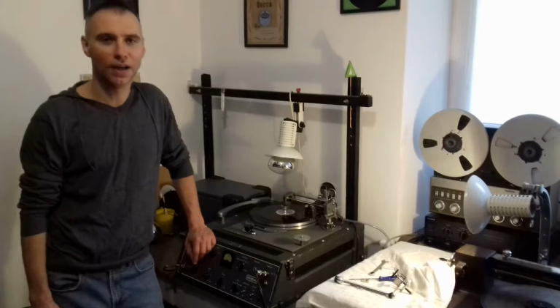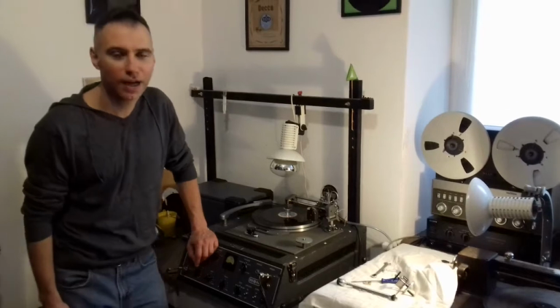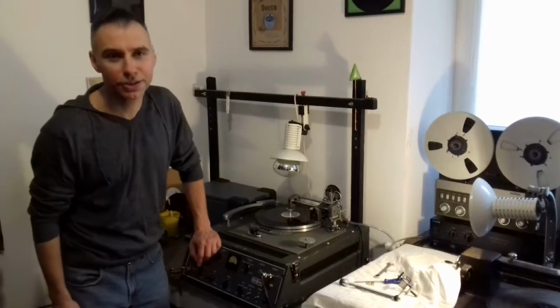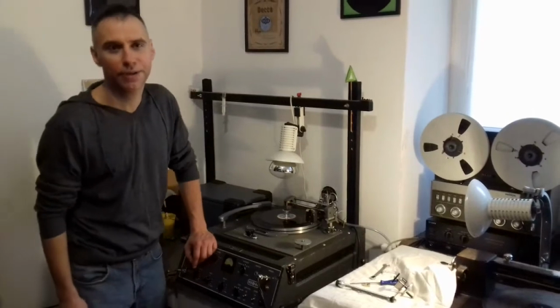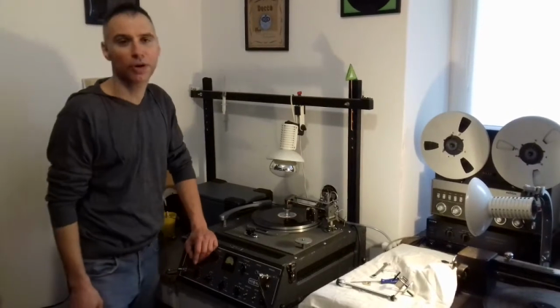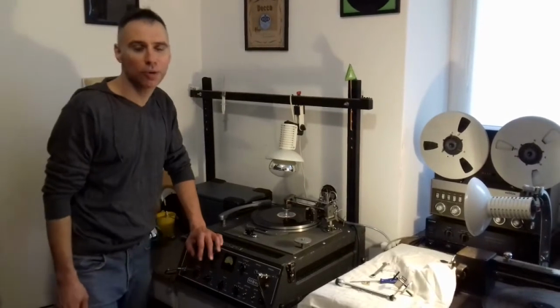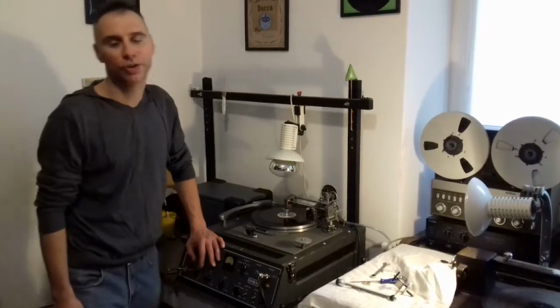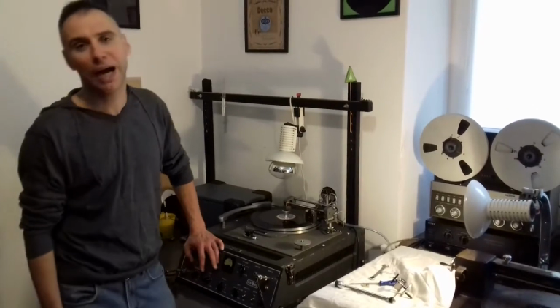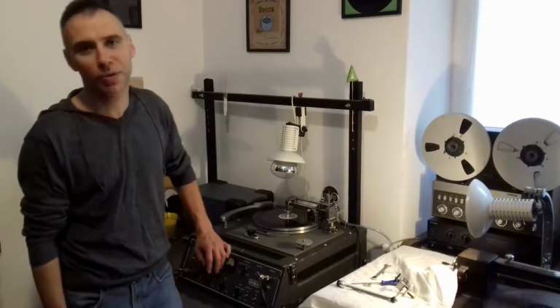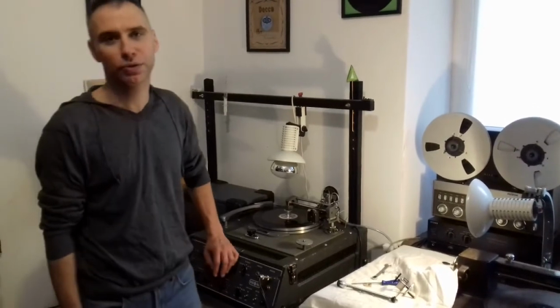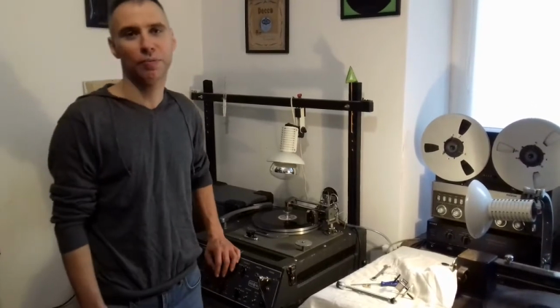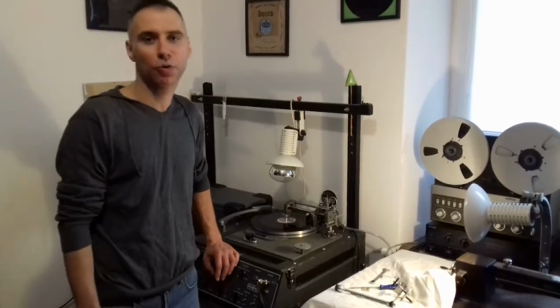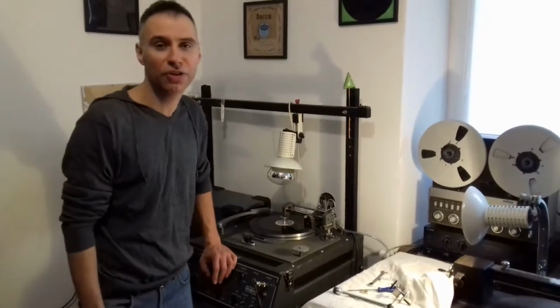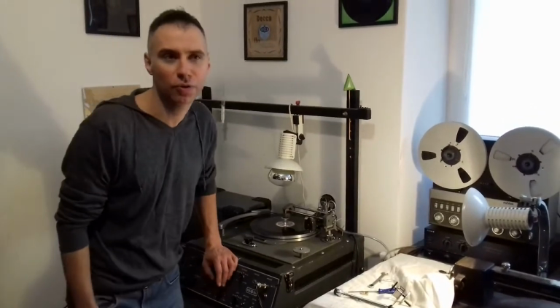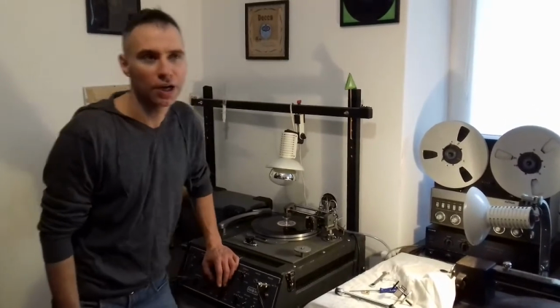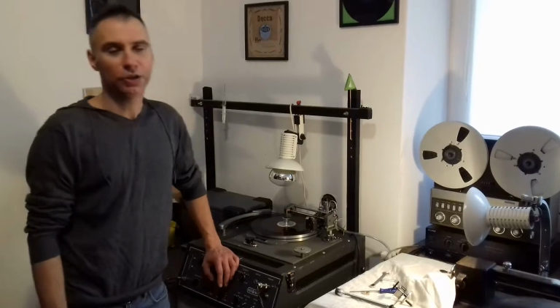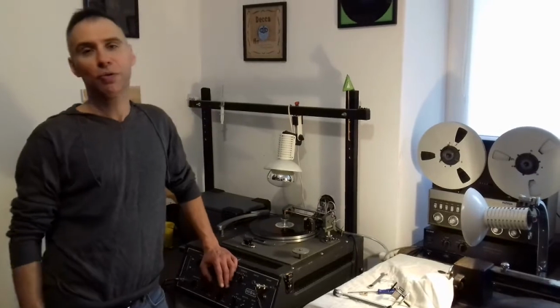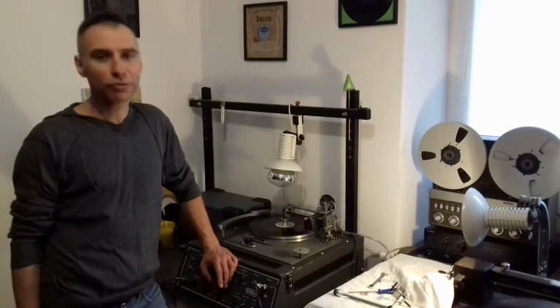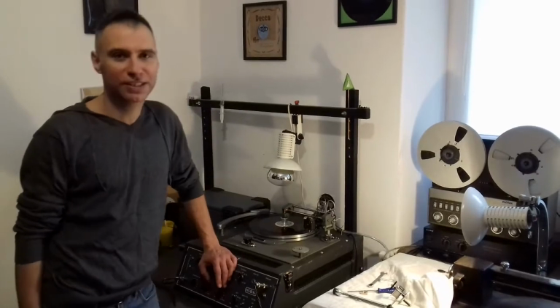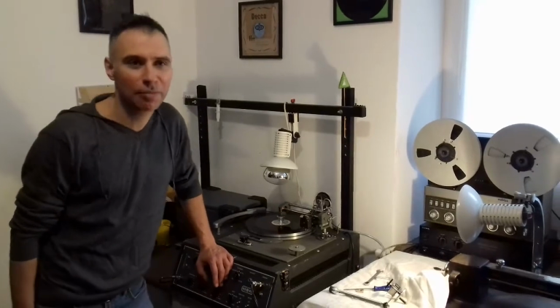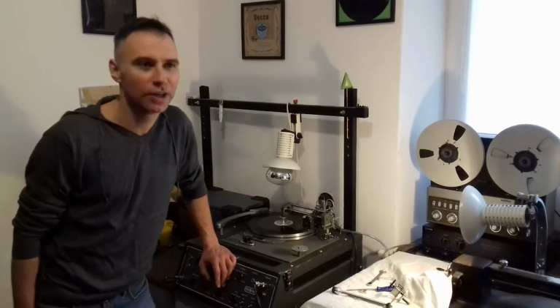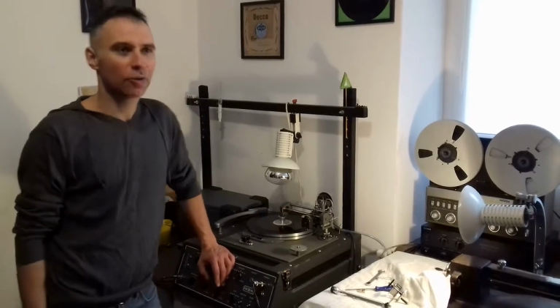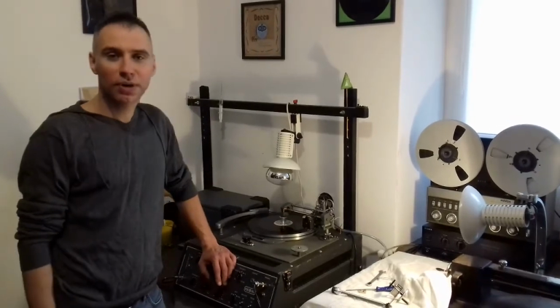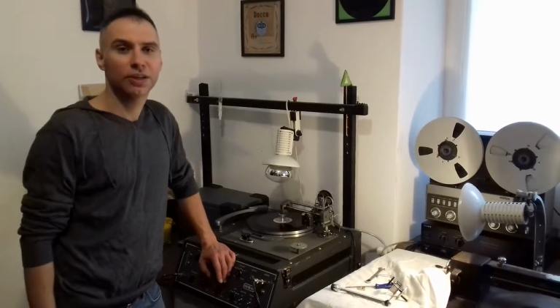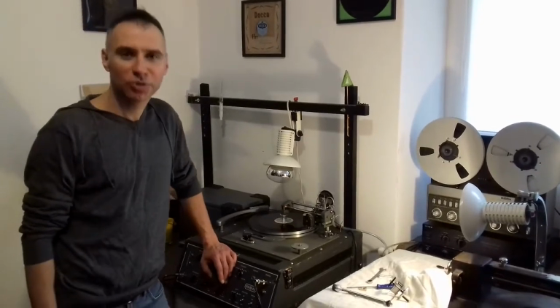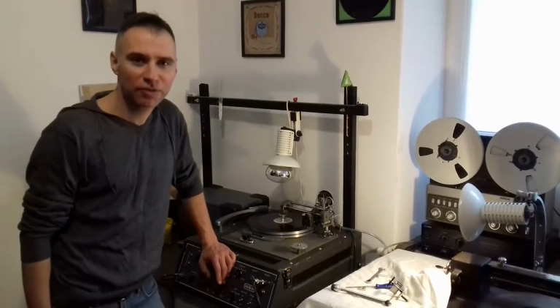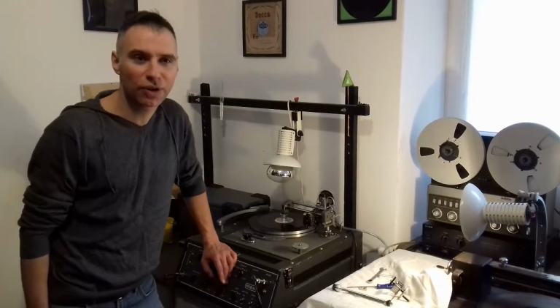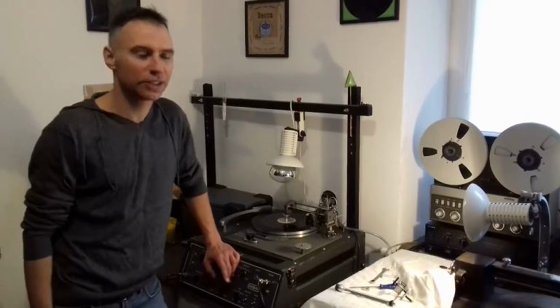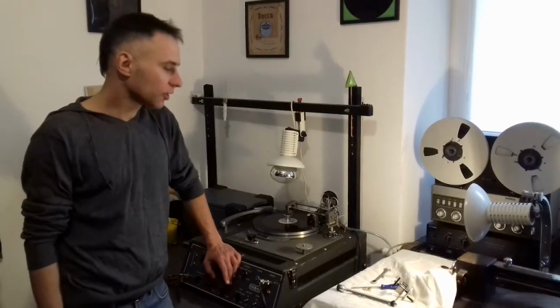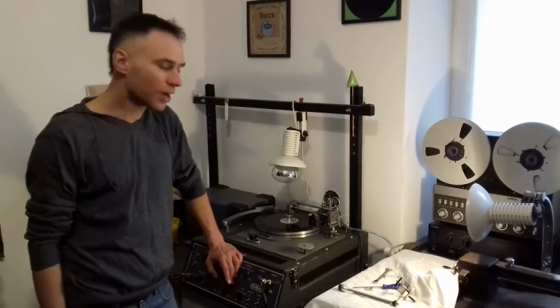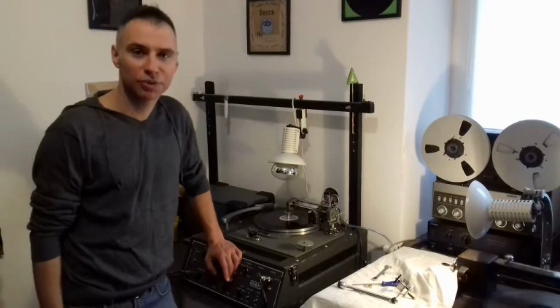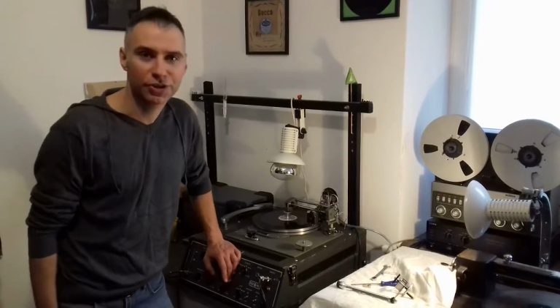Hi, Ajit here. Welcome to my workshop. I'm going to make a quick video to show you how to install my Recocut M12 overhead crank modification.